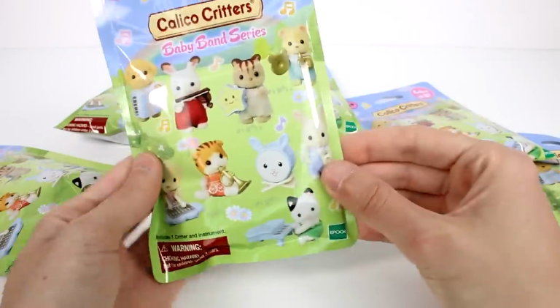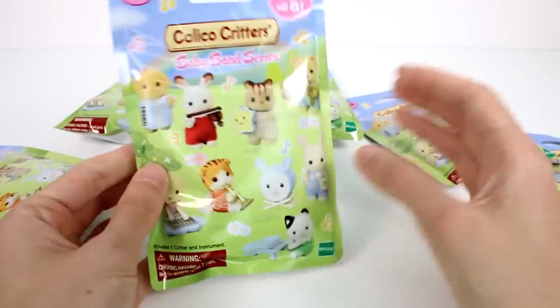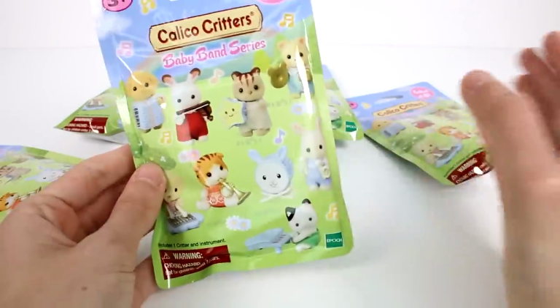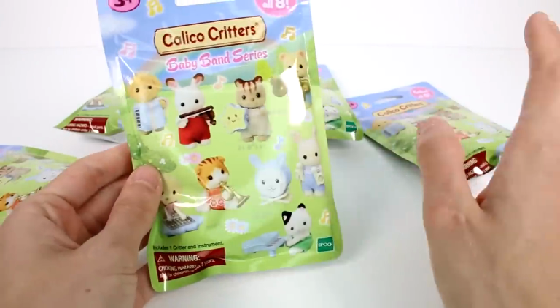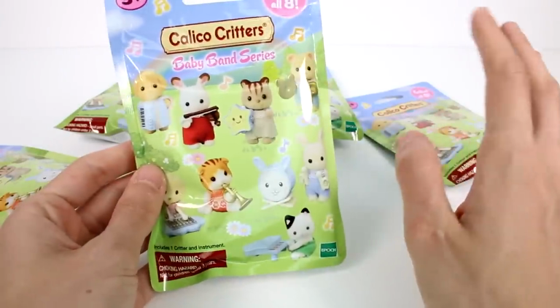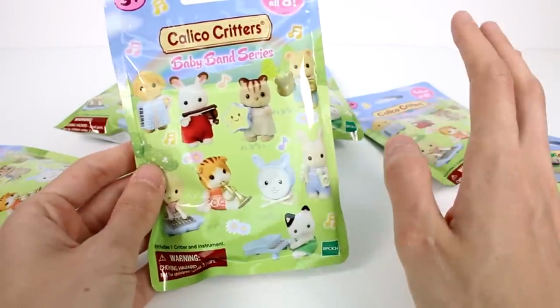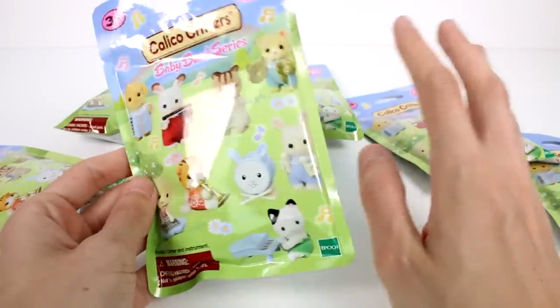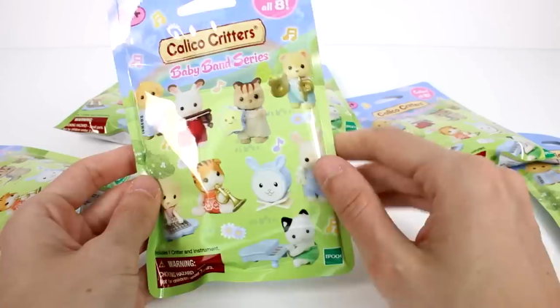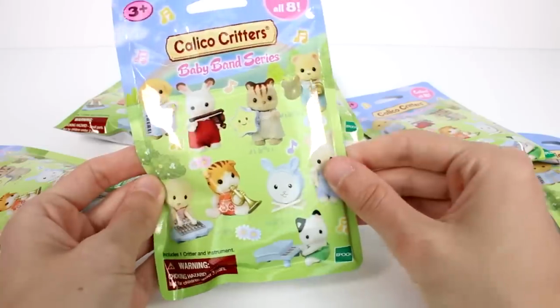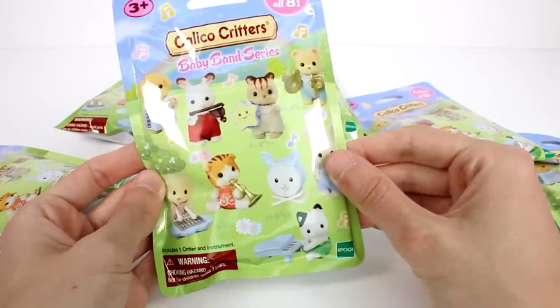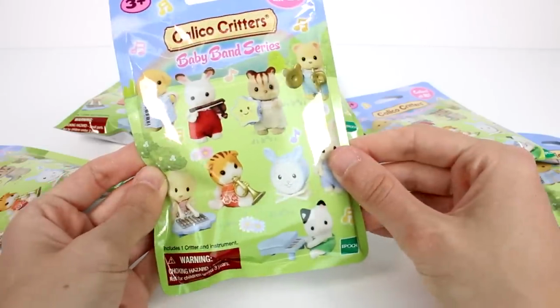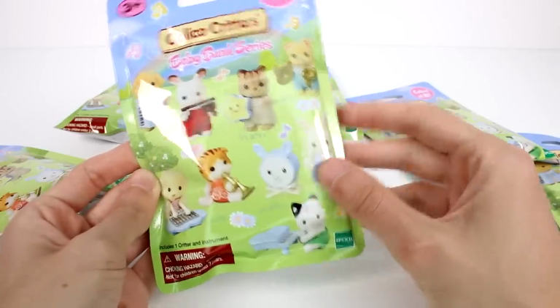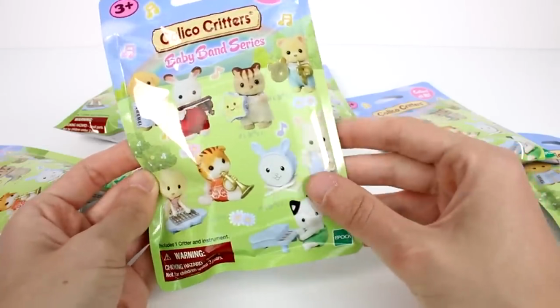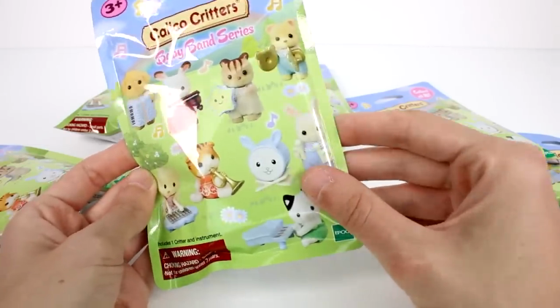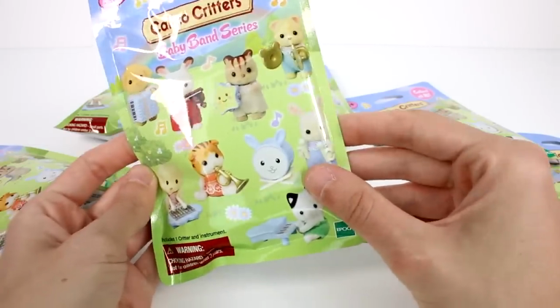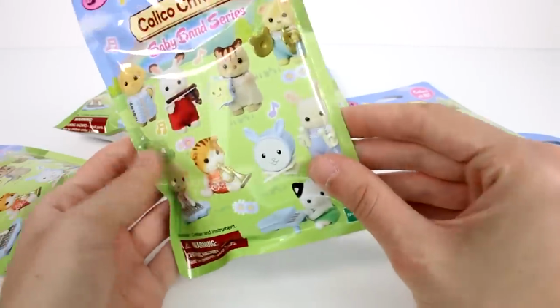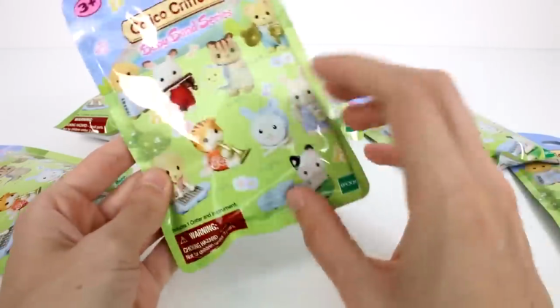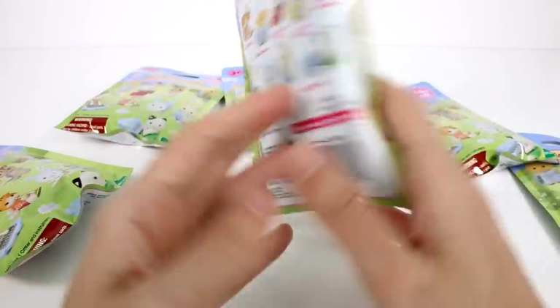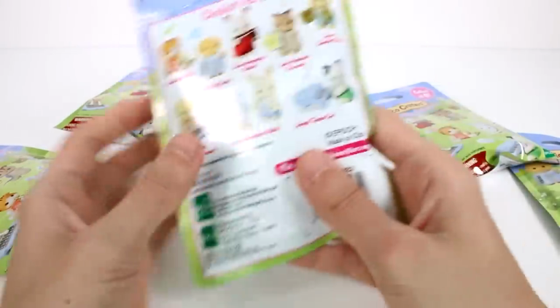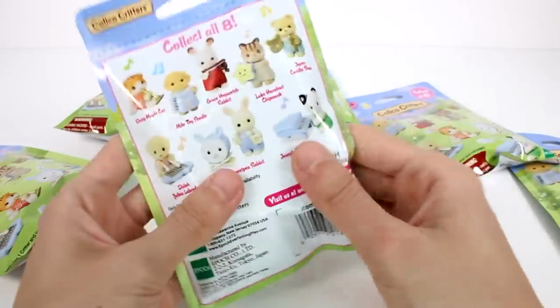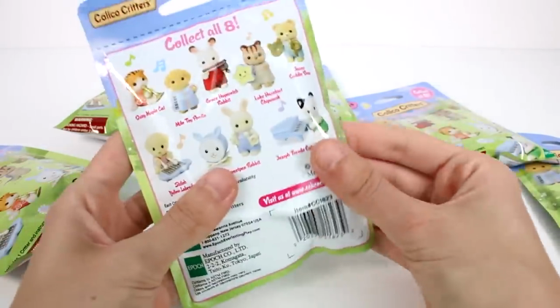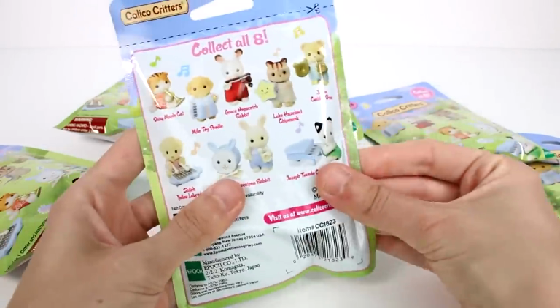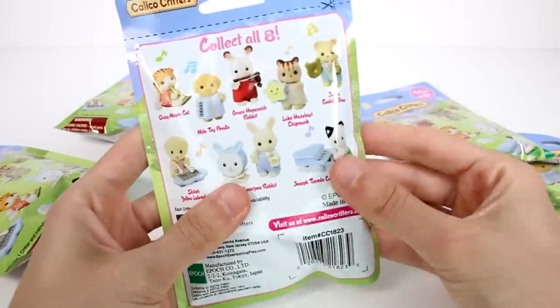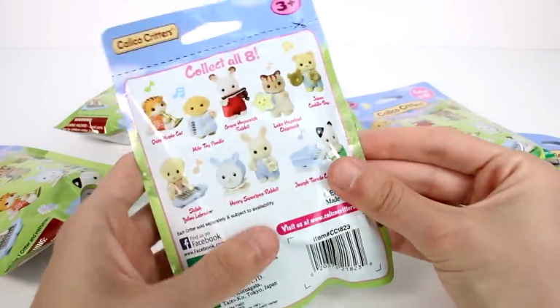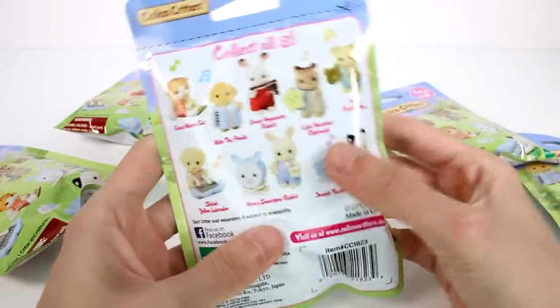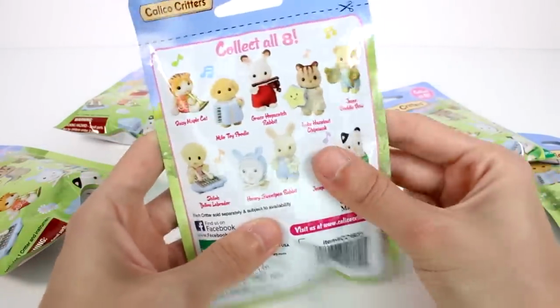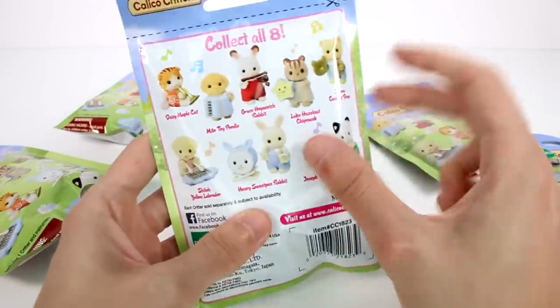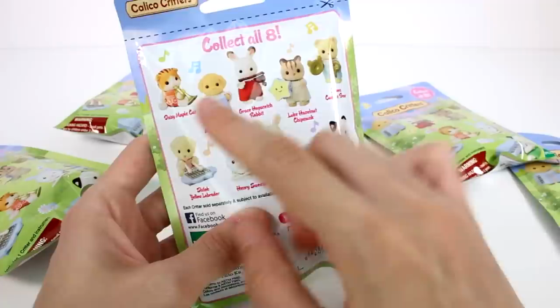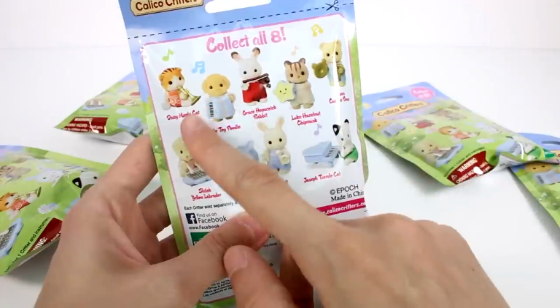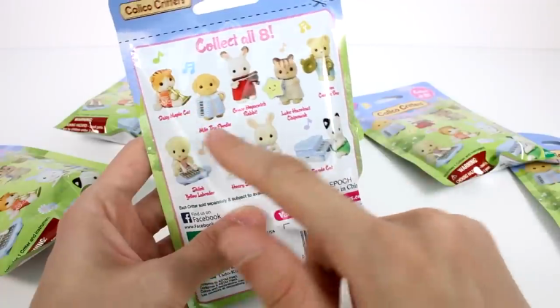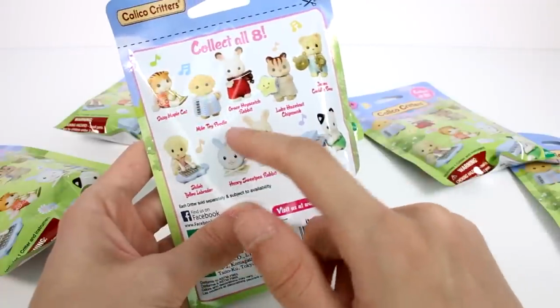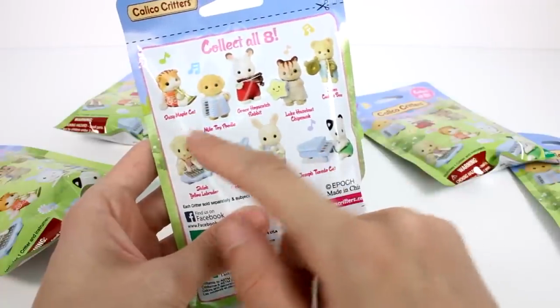I can't even pick which one I want to find first because they're all so adorable. They each have a cute little instrument. If we turn it over, it tells us their name.